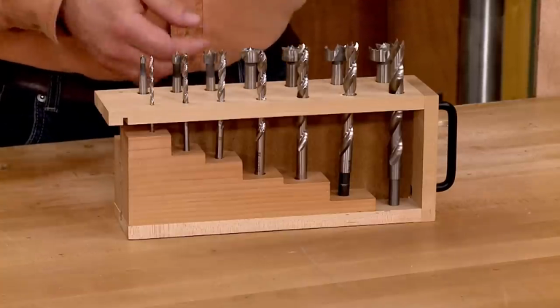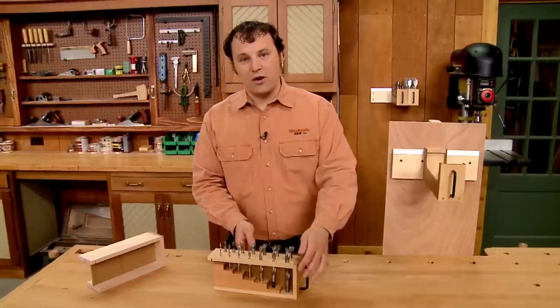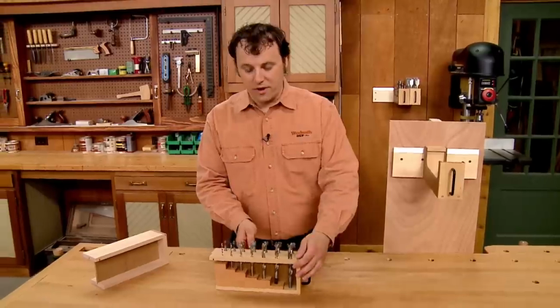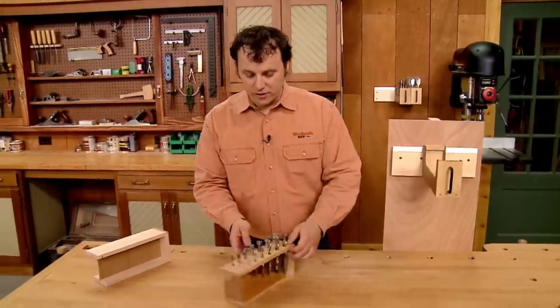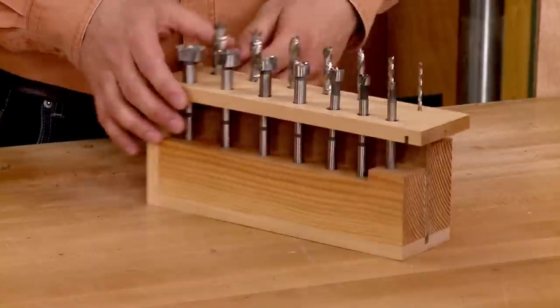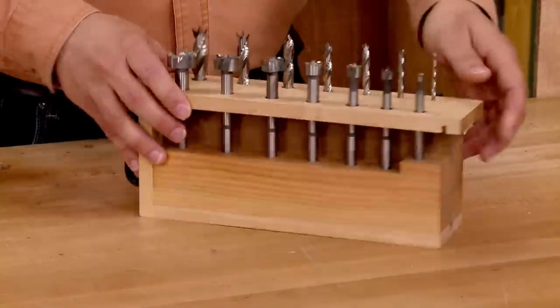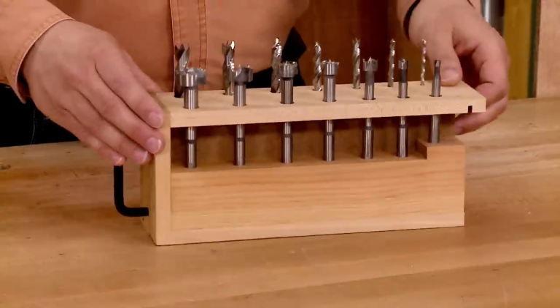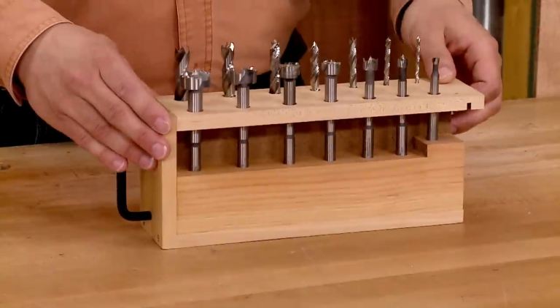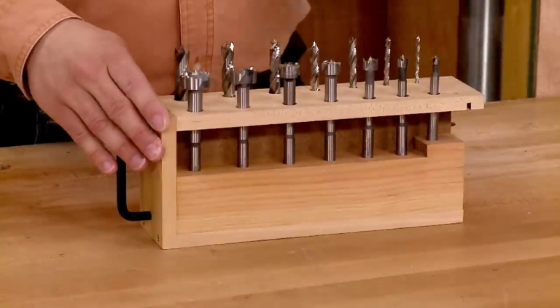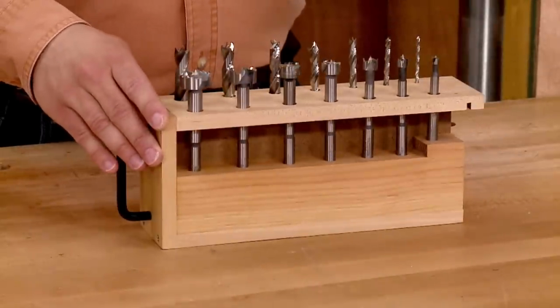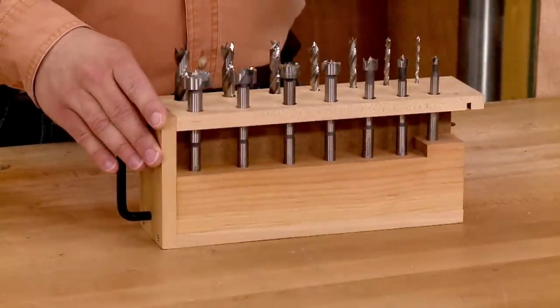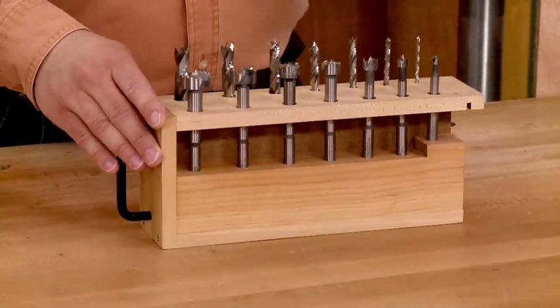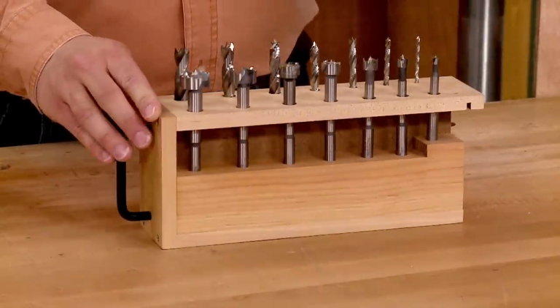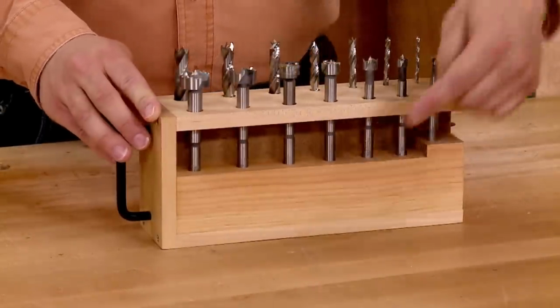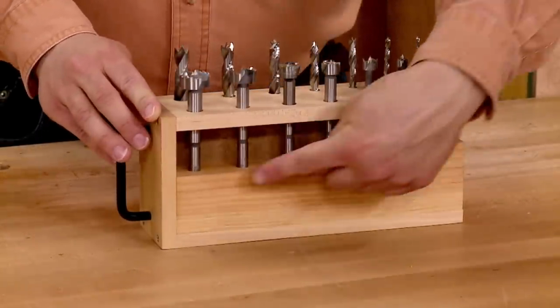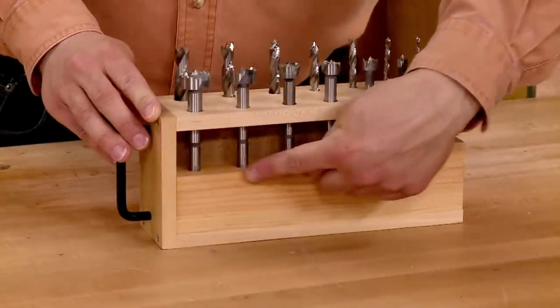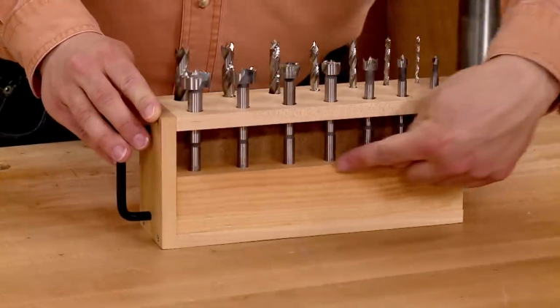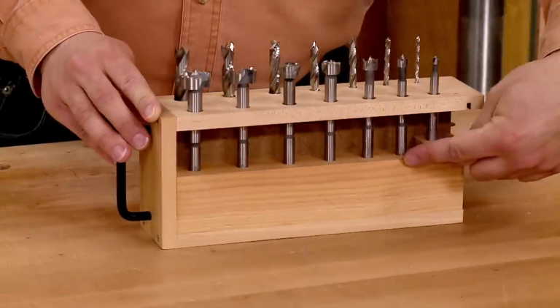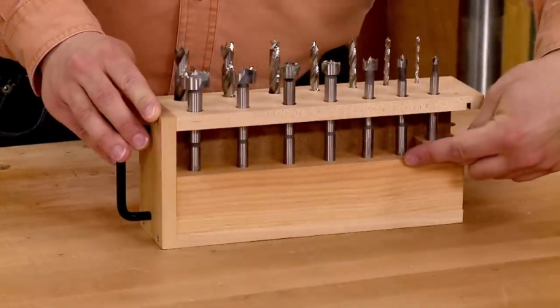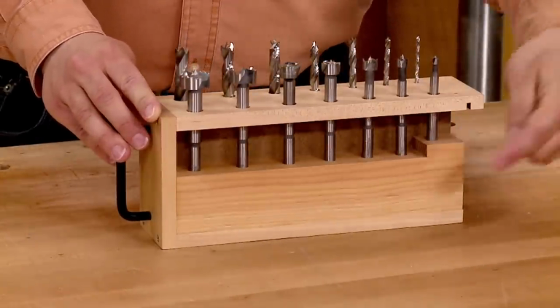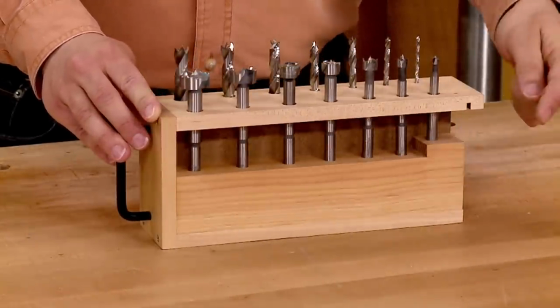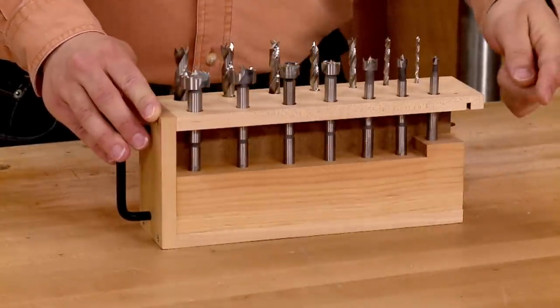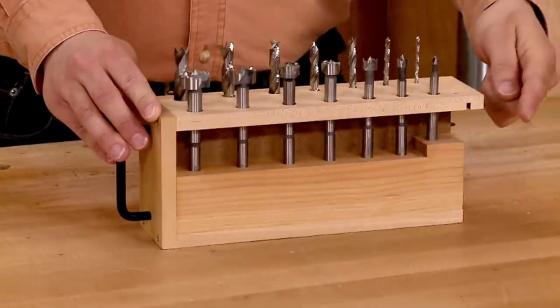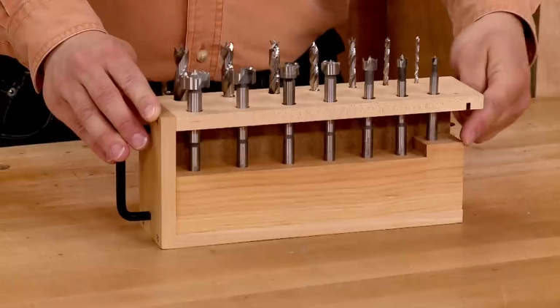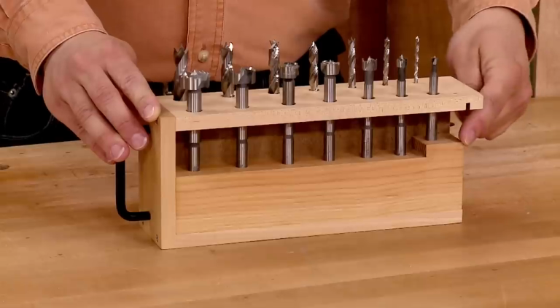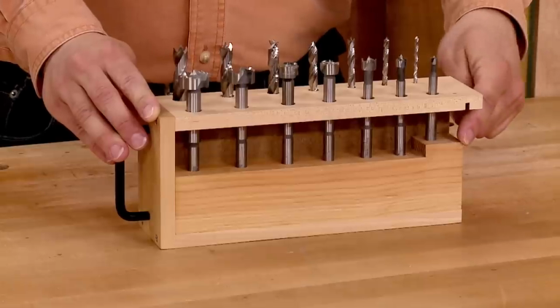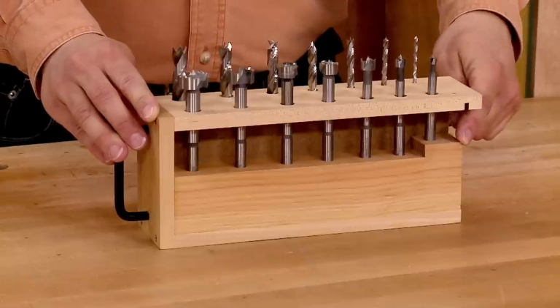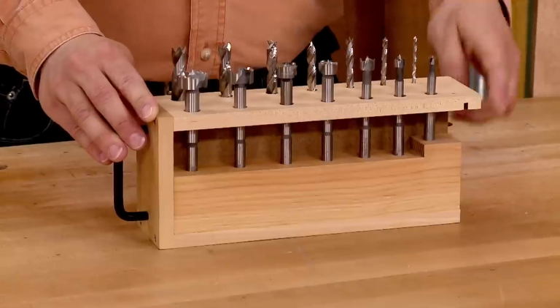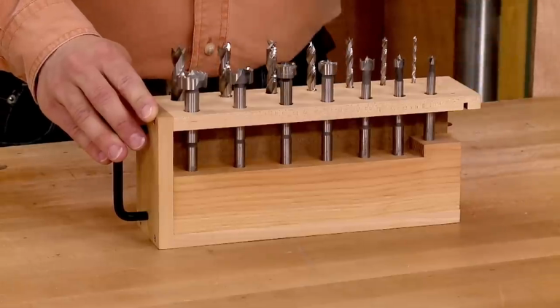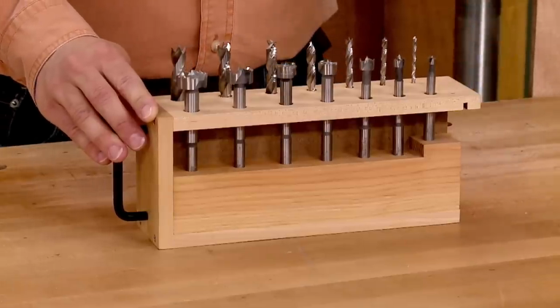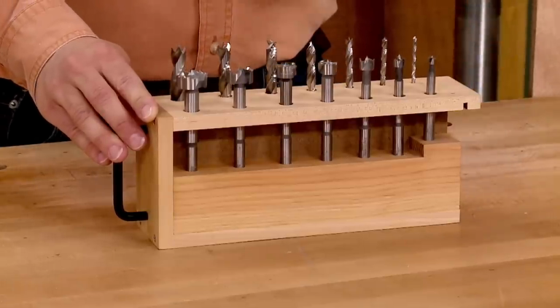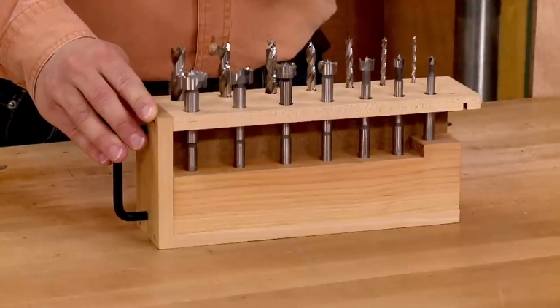However, my Forstner bits are all about the same length, so this filler piece is straight. I added a small block at the end to raise the smallest bit.